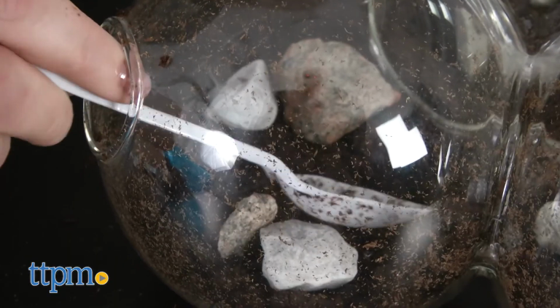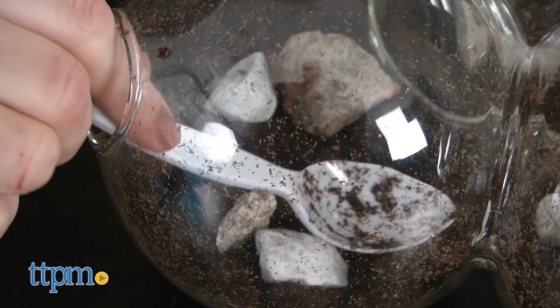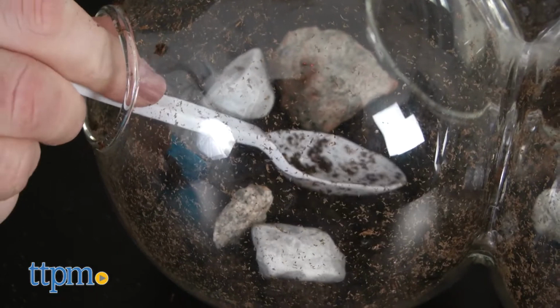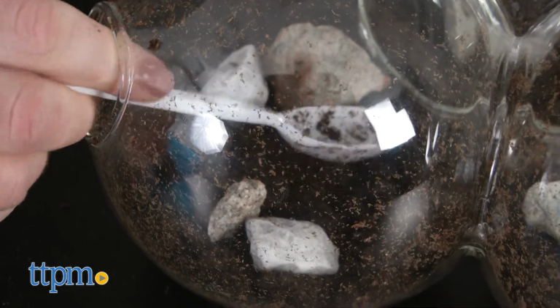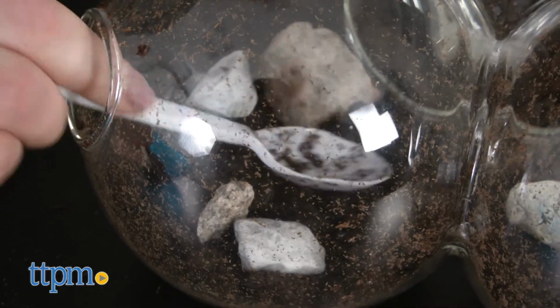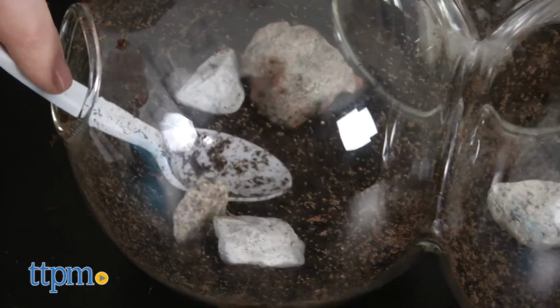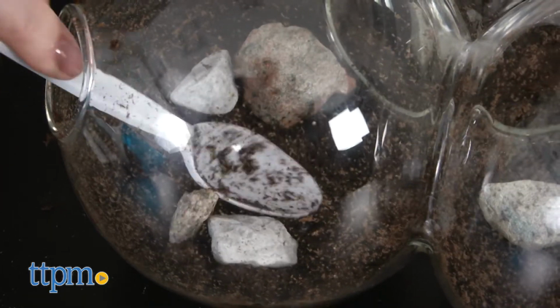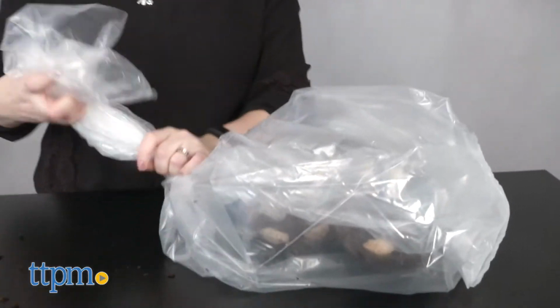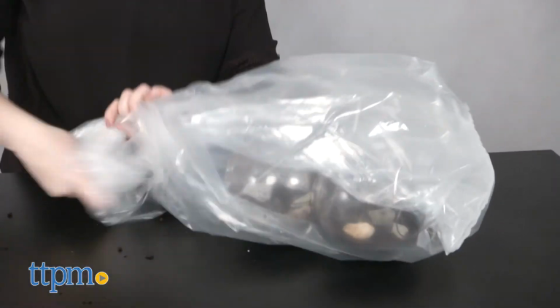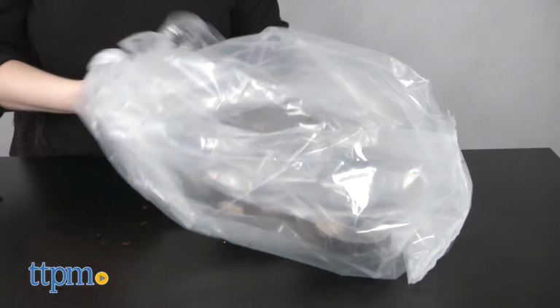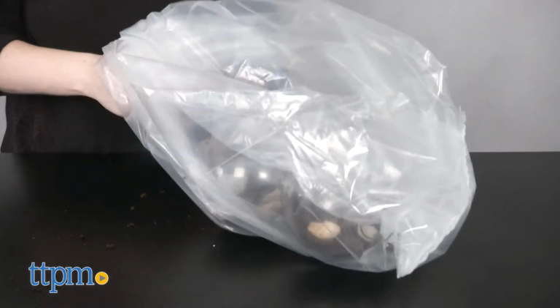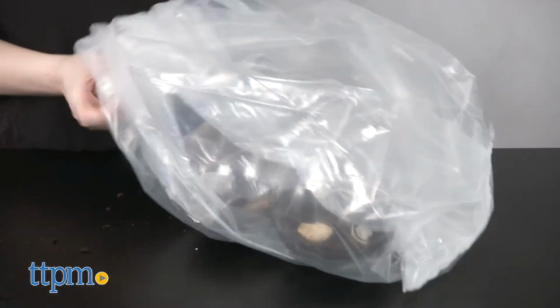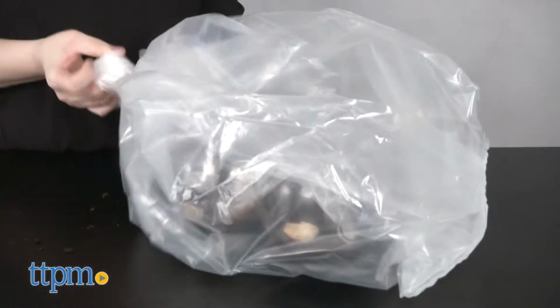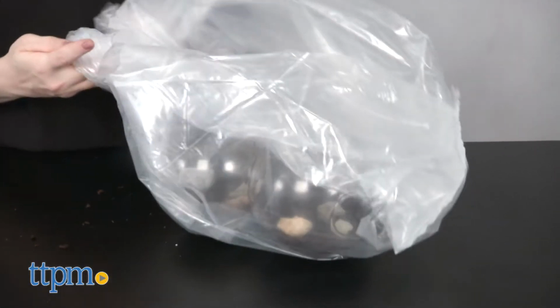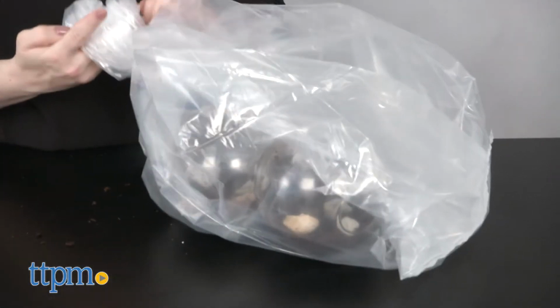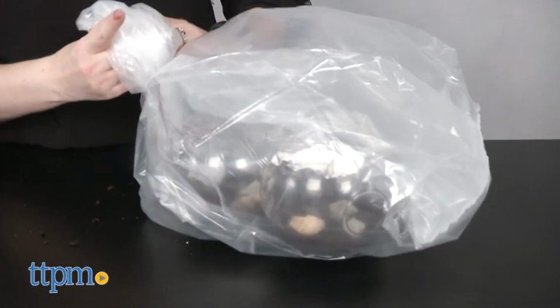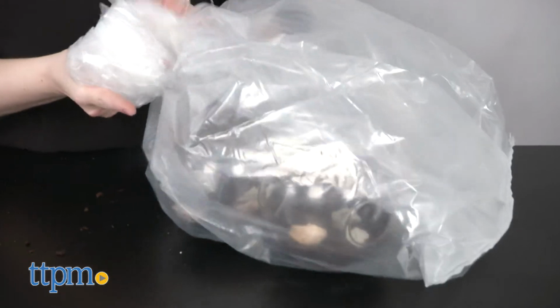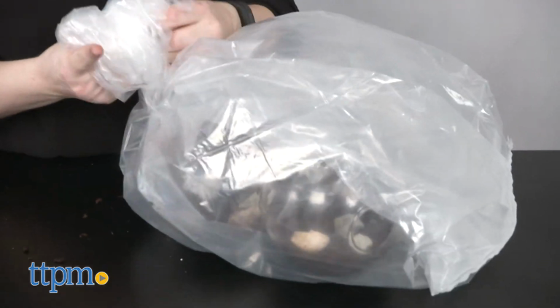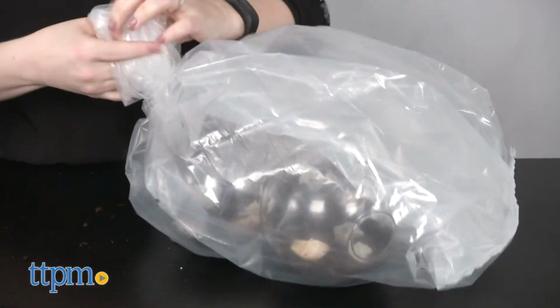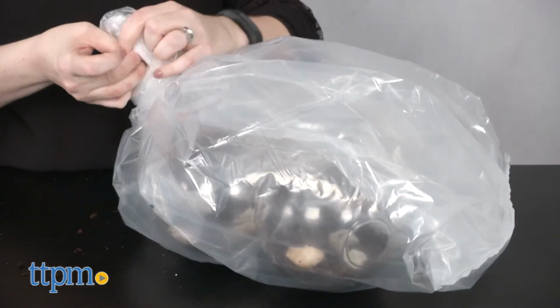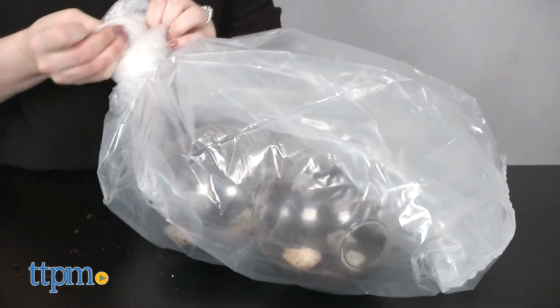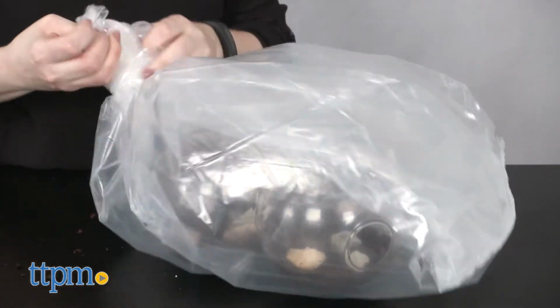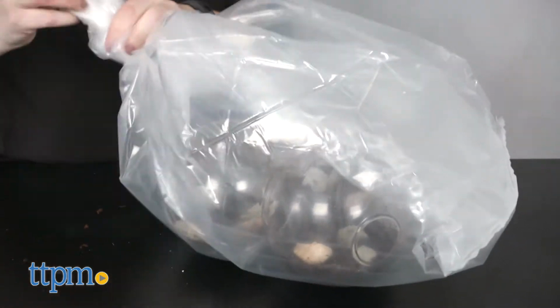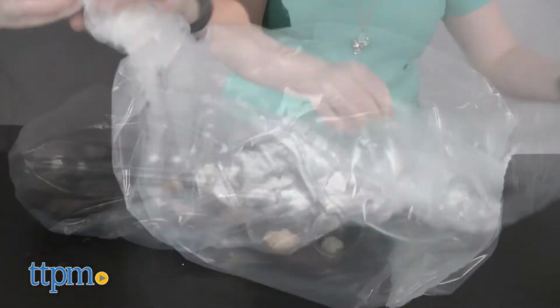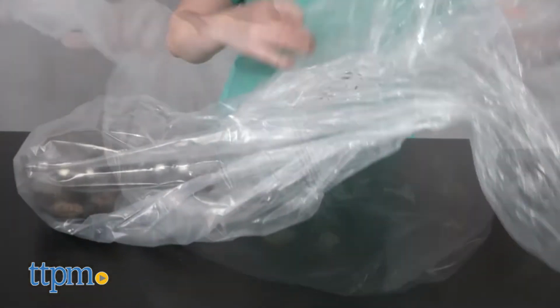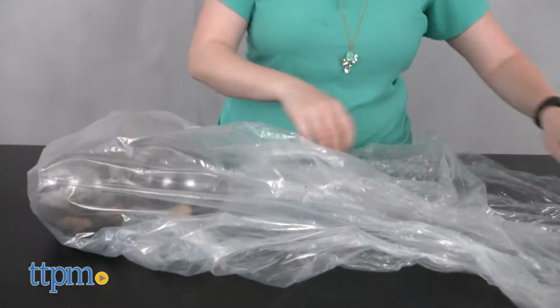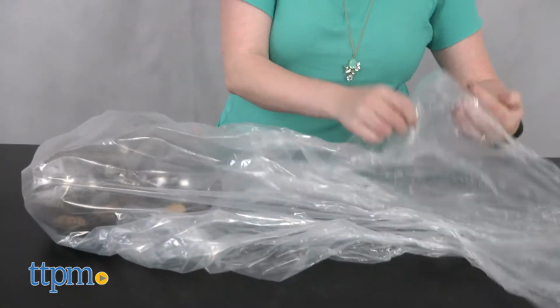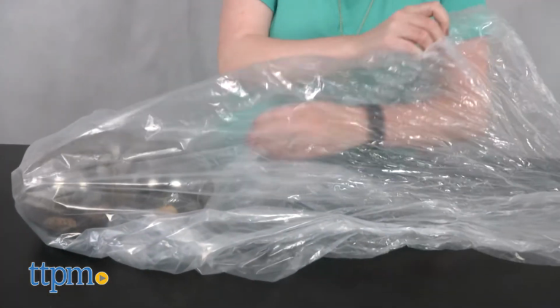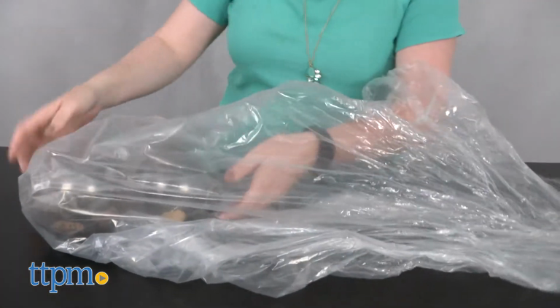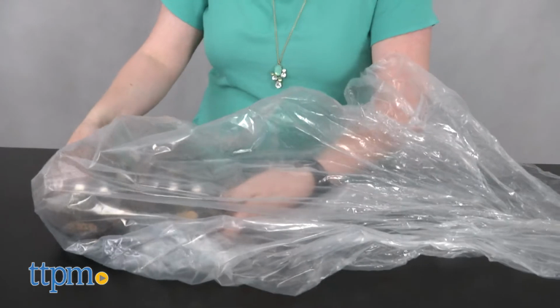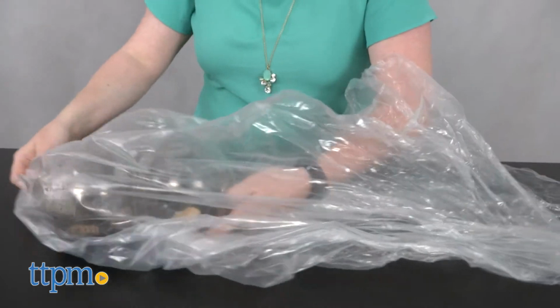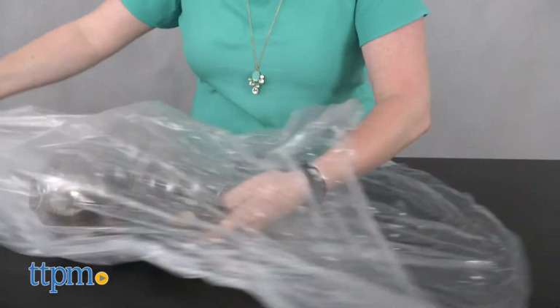You'll then place the entire terrarium inside a sealed plastic bag or cover the openings with plastic wrap until the seeds begin to sprout, which takes about one to two weeks. Make sure you continue to water weekly or as needed to keep the soil from drying out after sprouting.